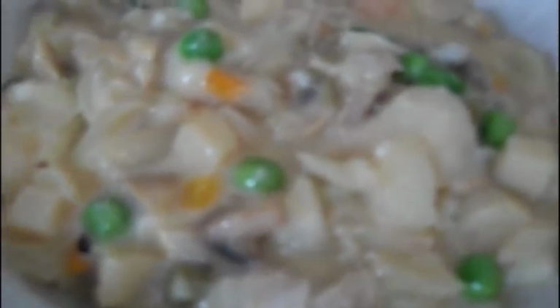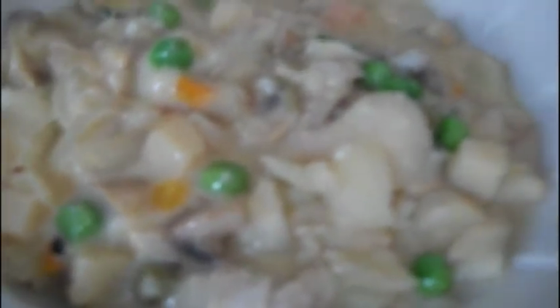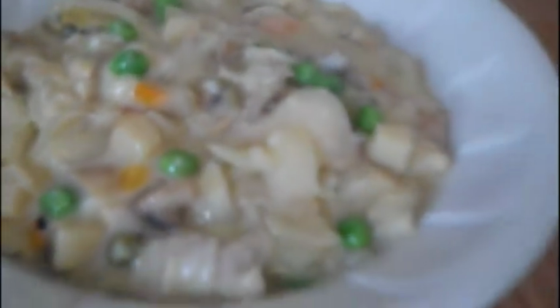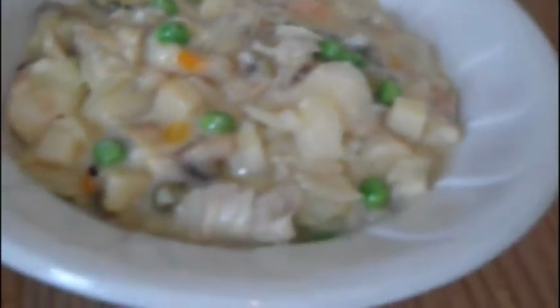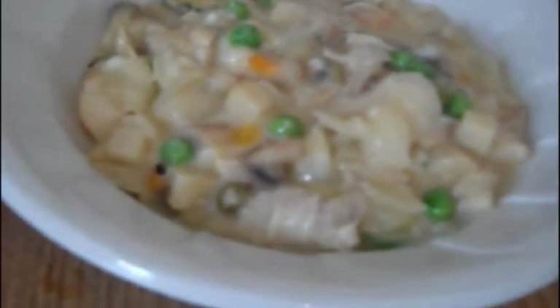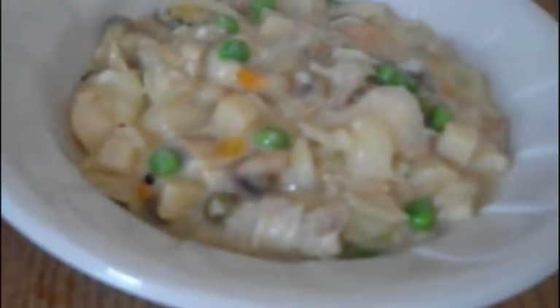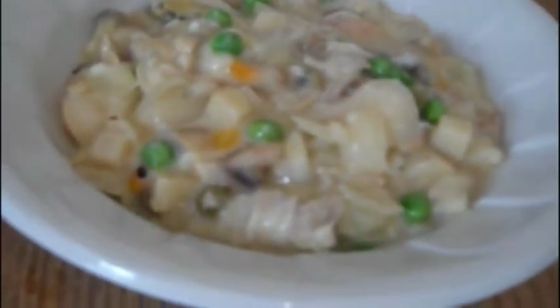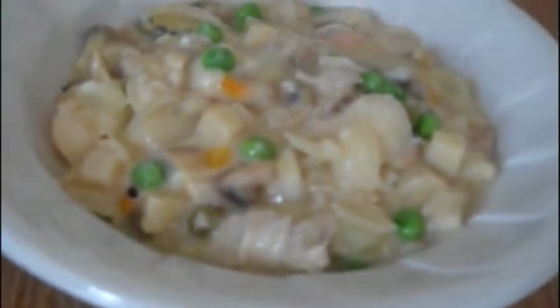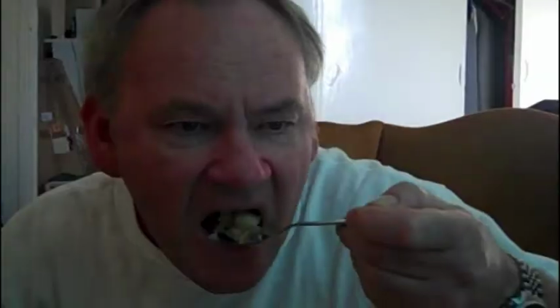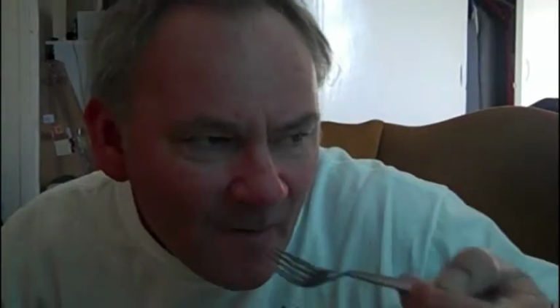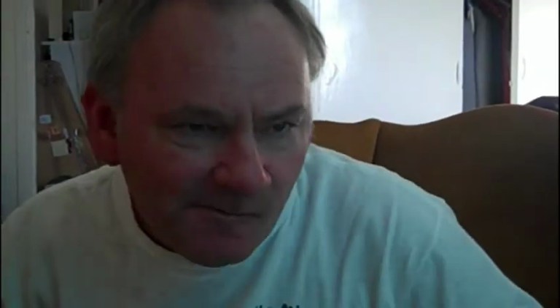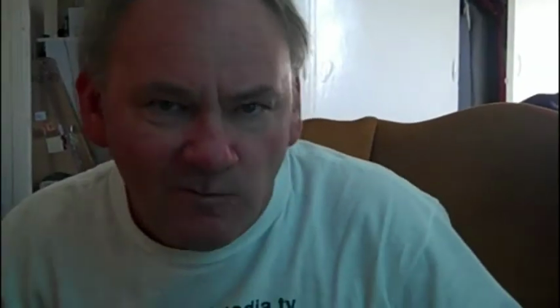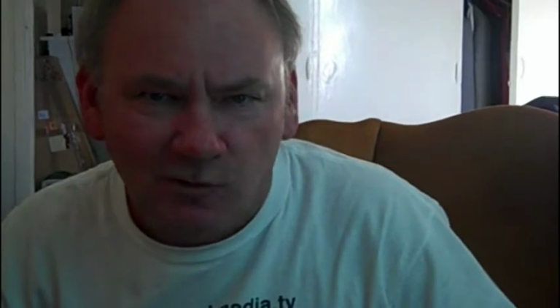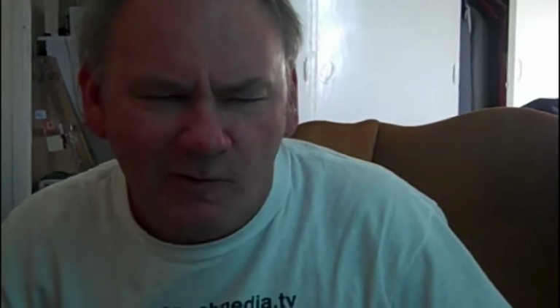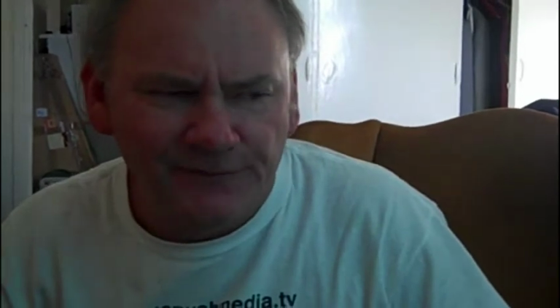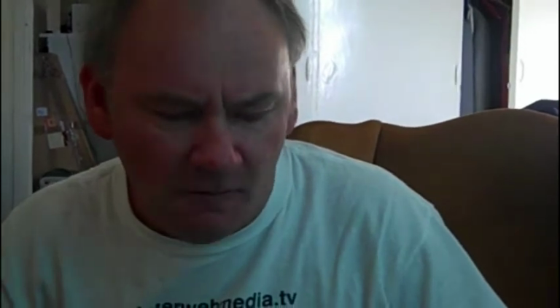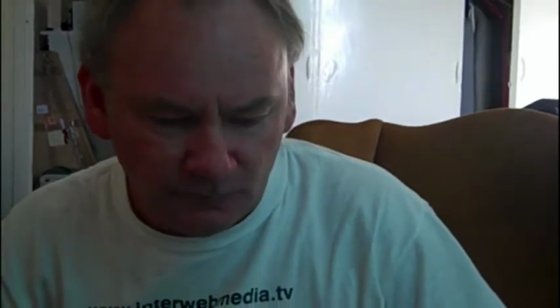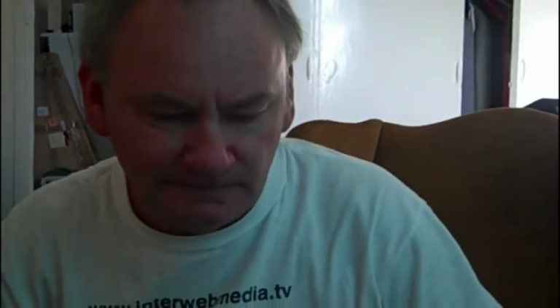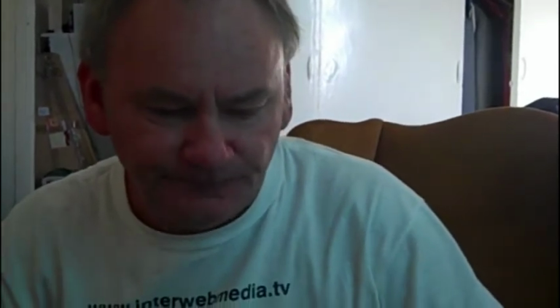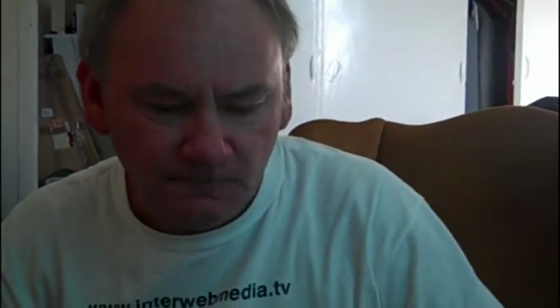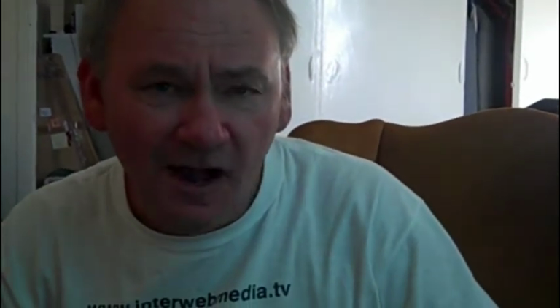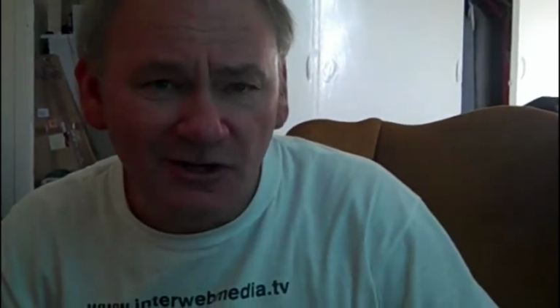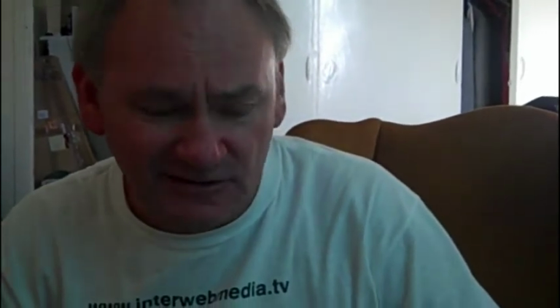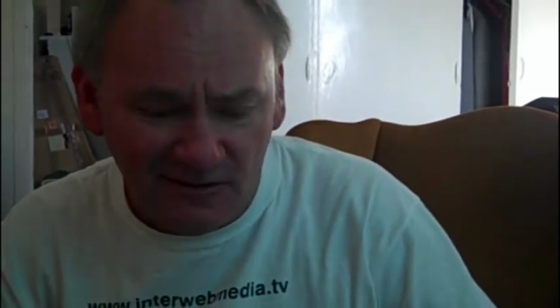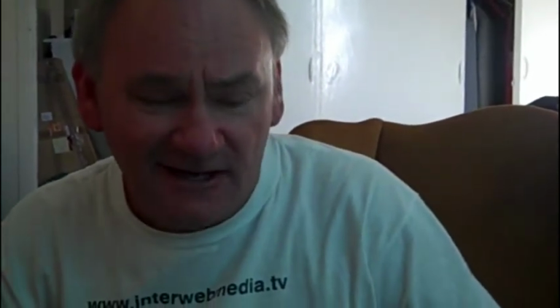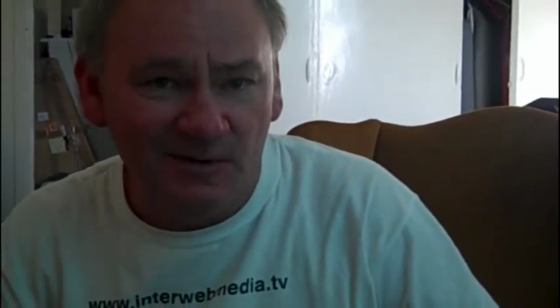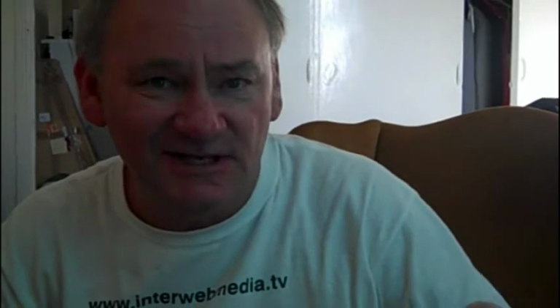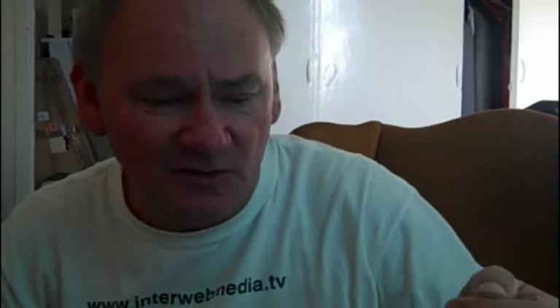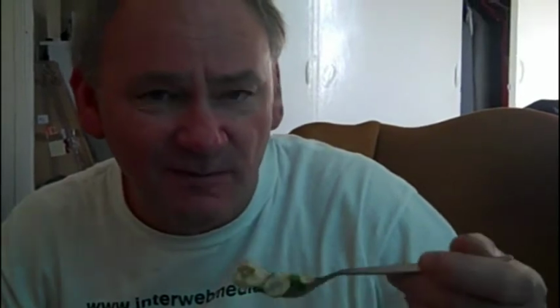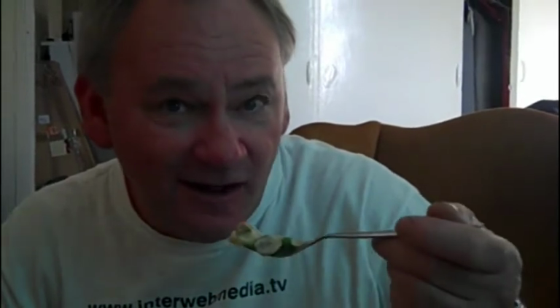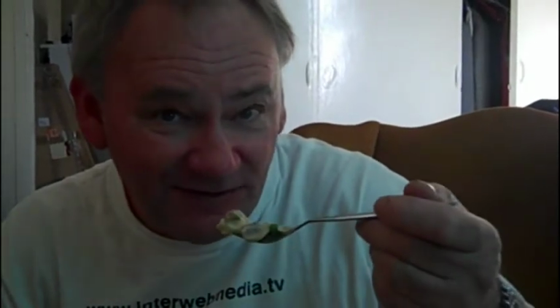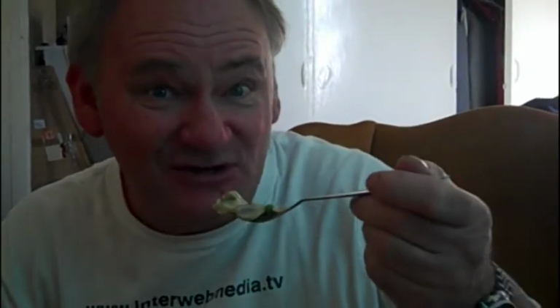And there you go. Bon appétit. I'm not kidding when I tell you that's probably the best thing I've ever cooked in my life. That is good.